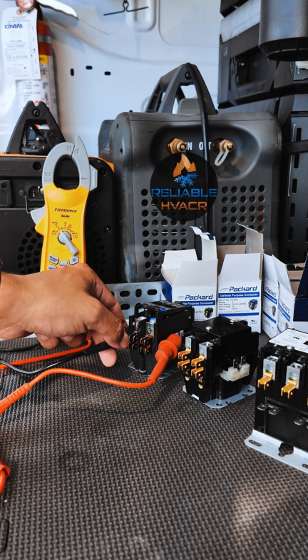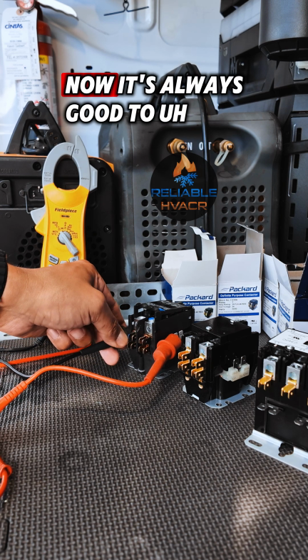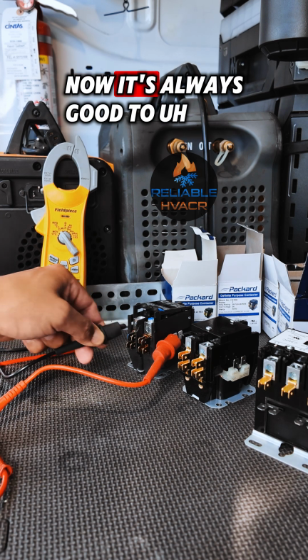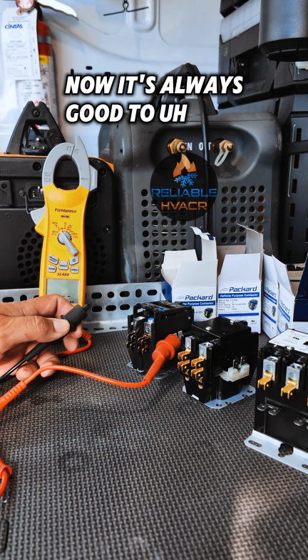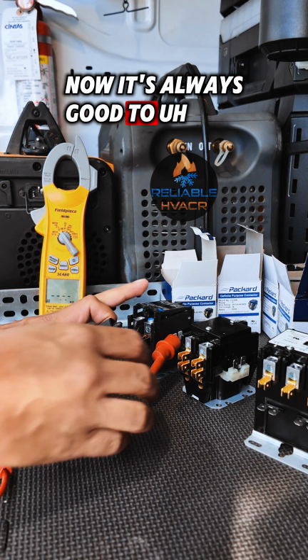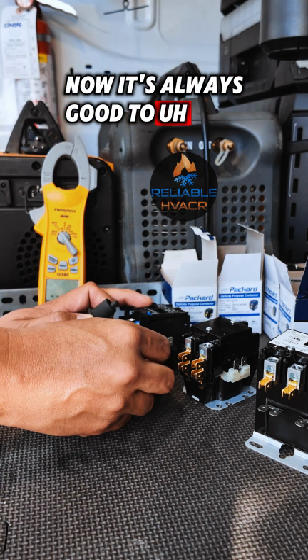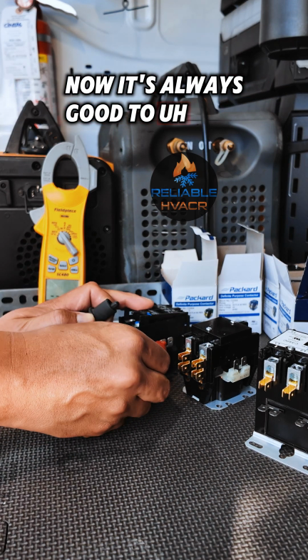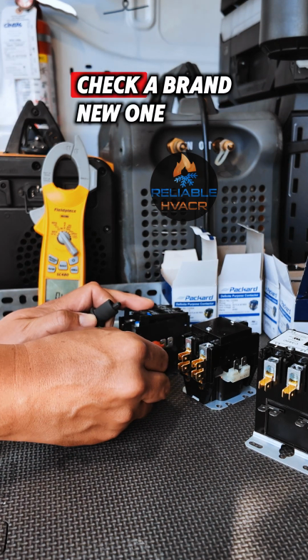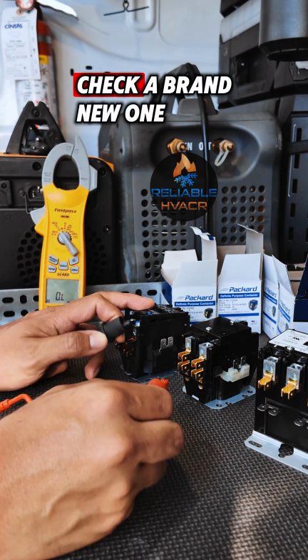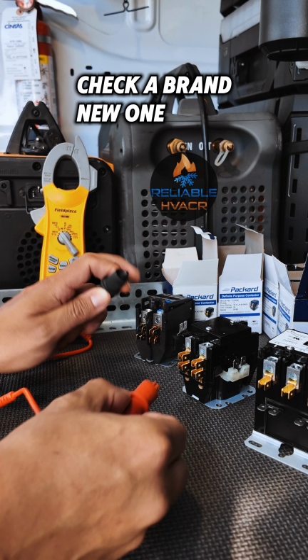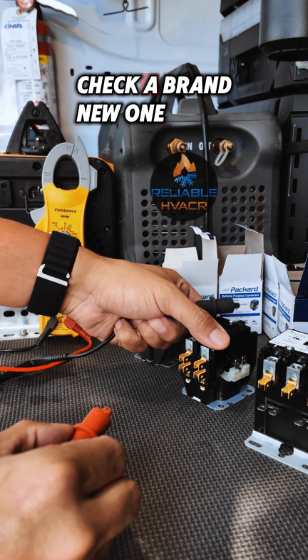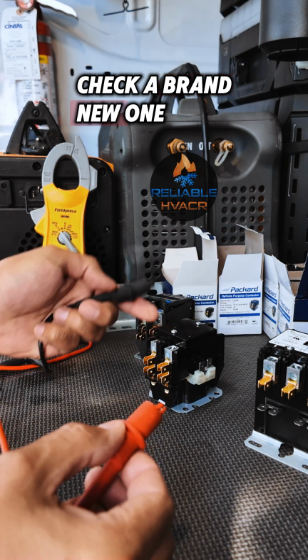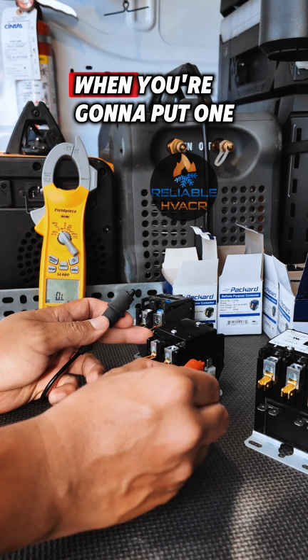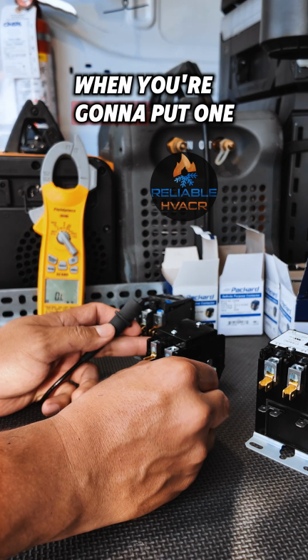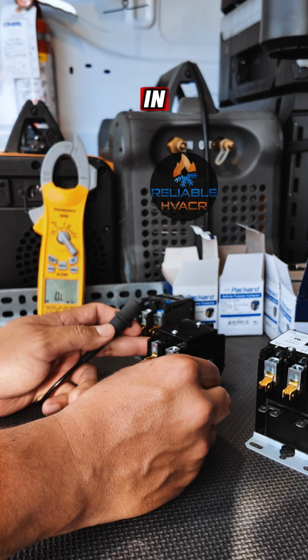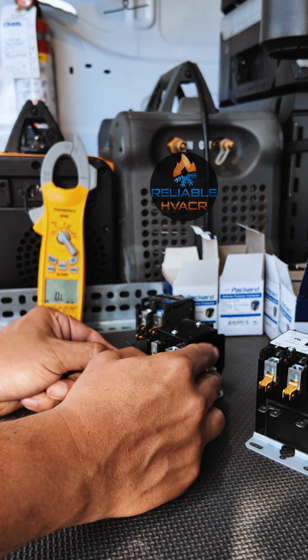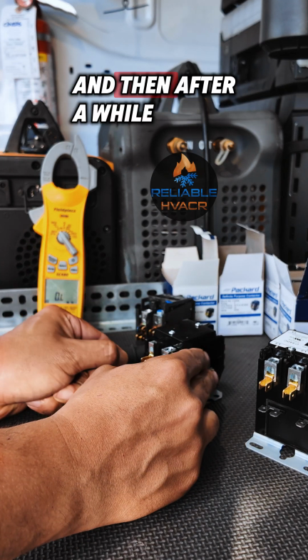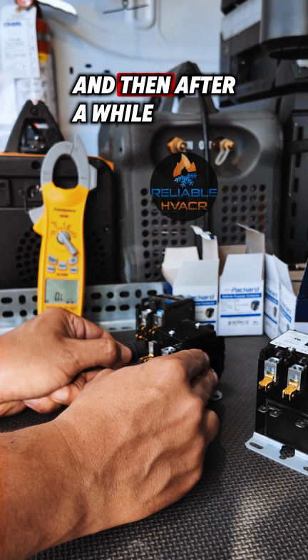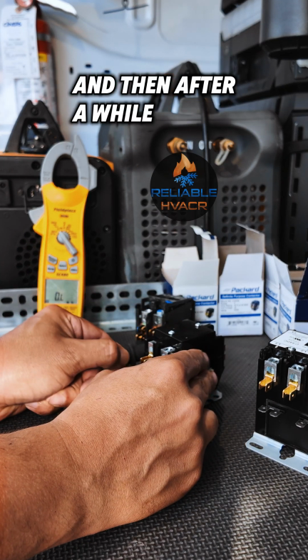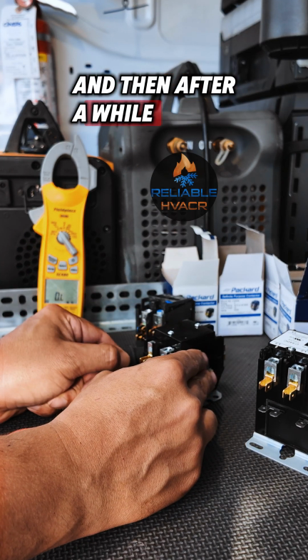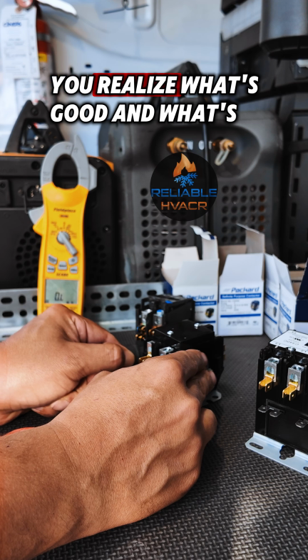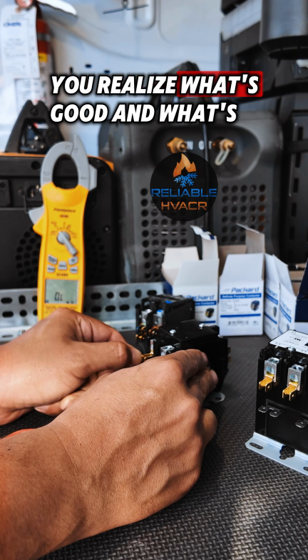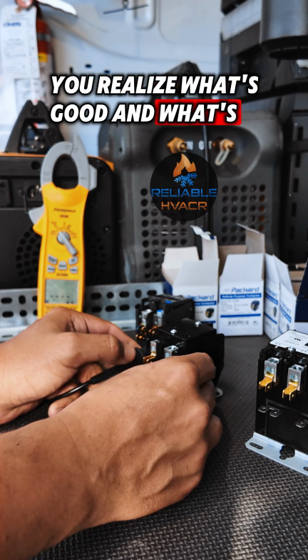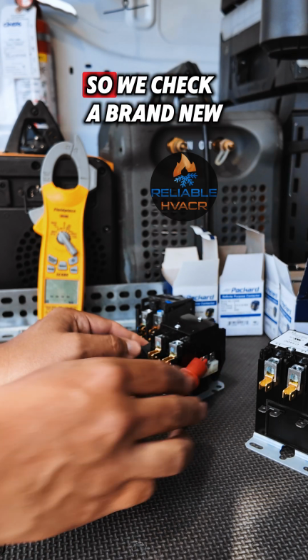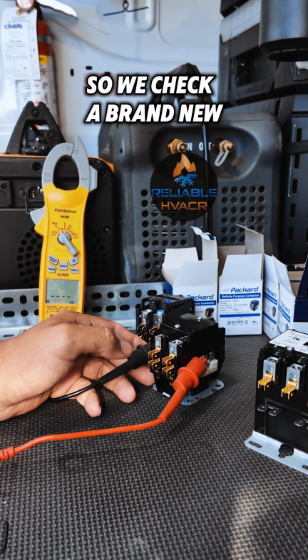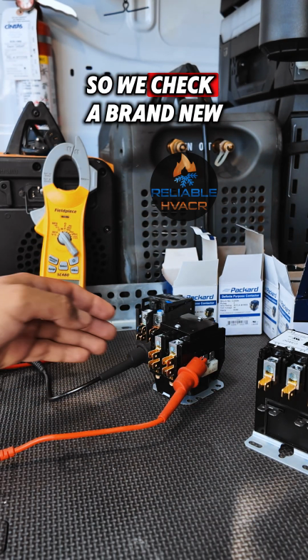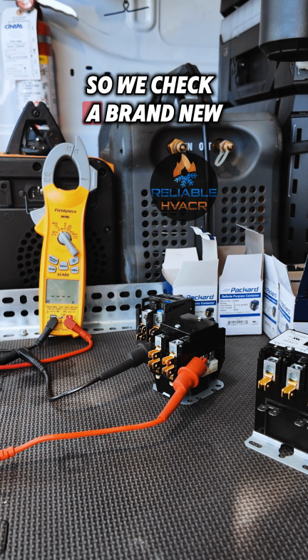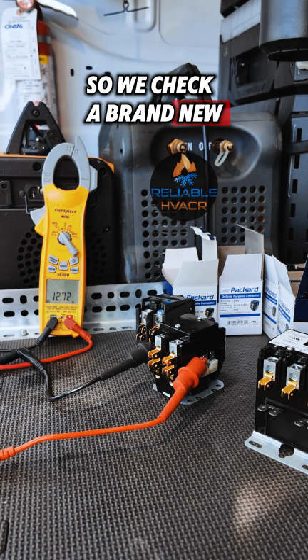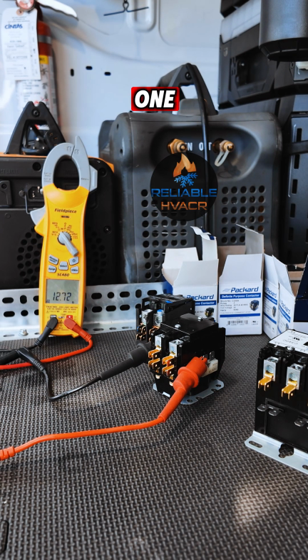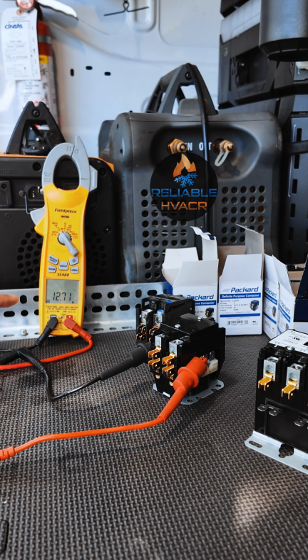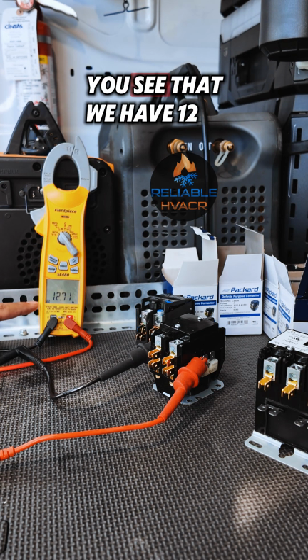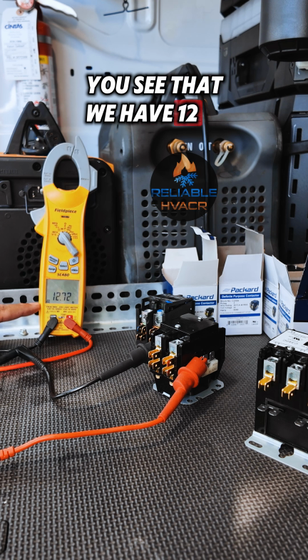It's always good to check a brand new one when you're going to put one in. And then after a while you'll realize what's good and what's bad. So we check a brand new one — you can see that we have 12.